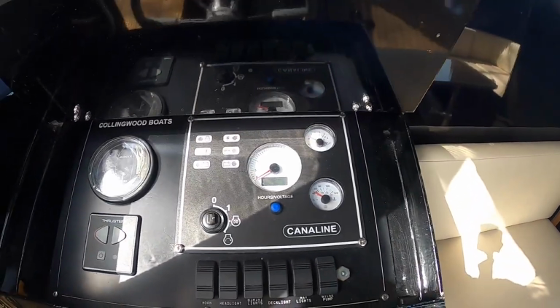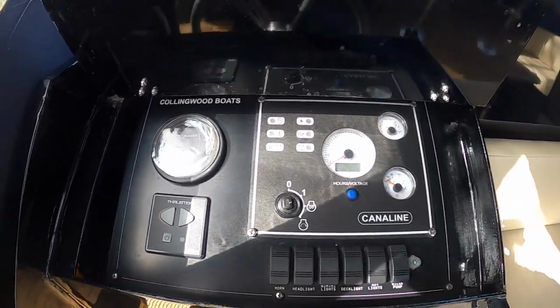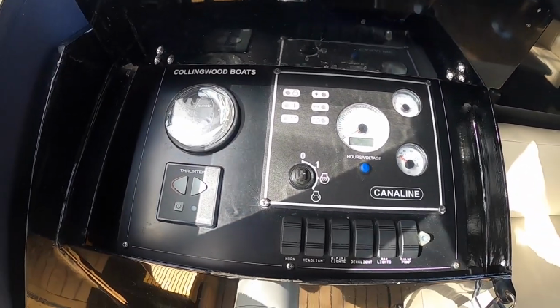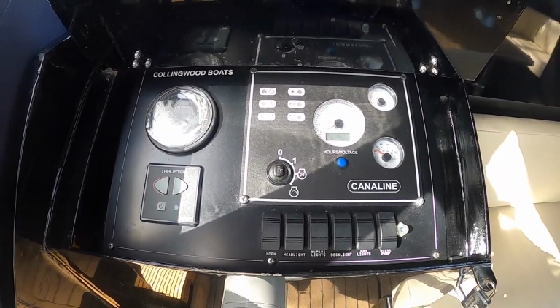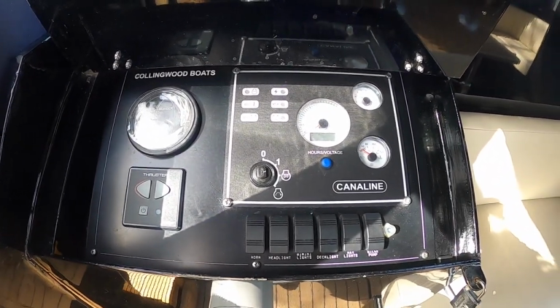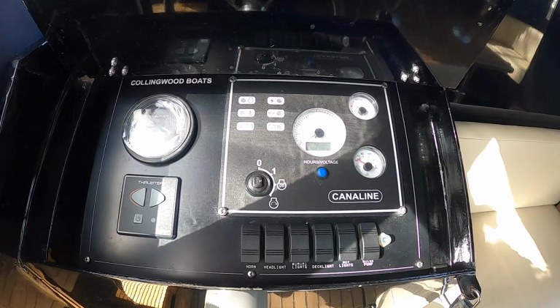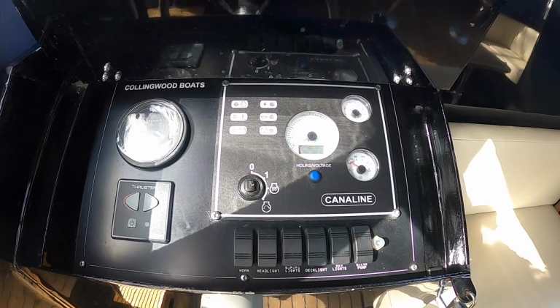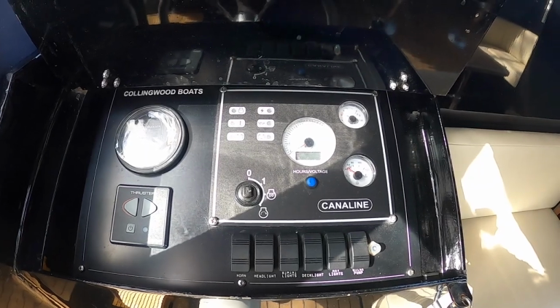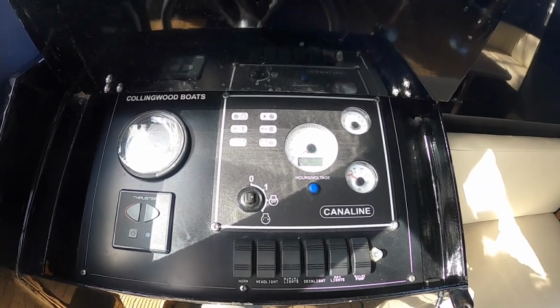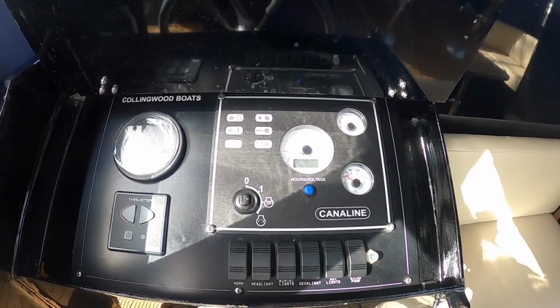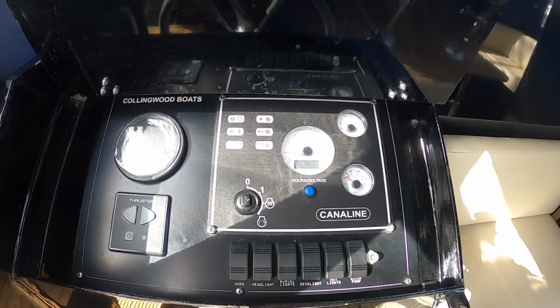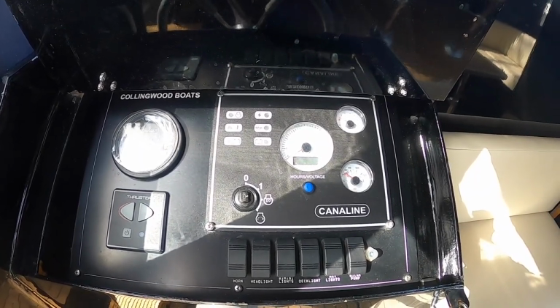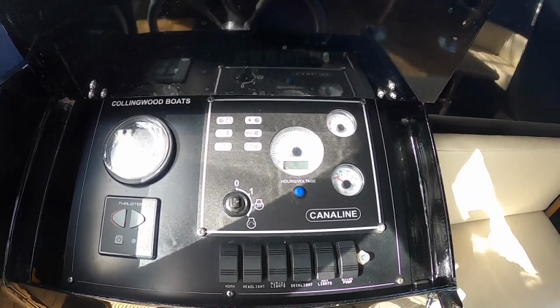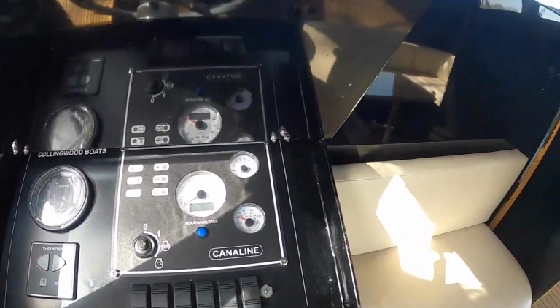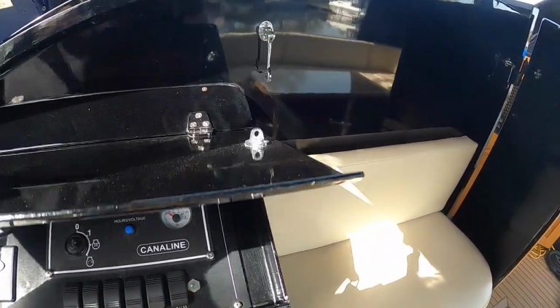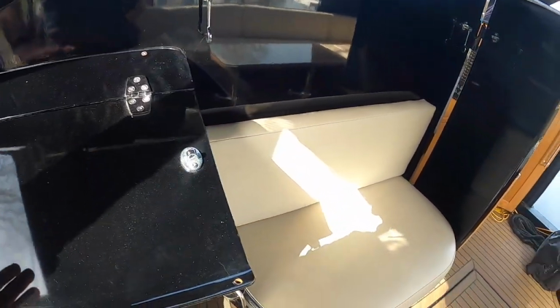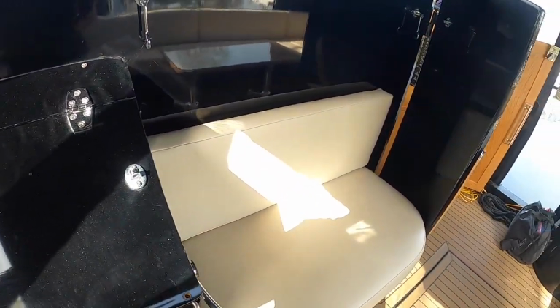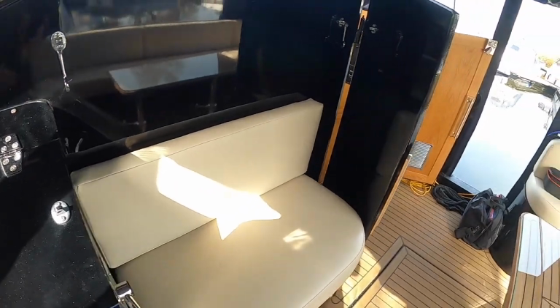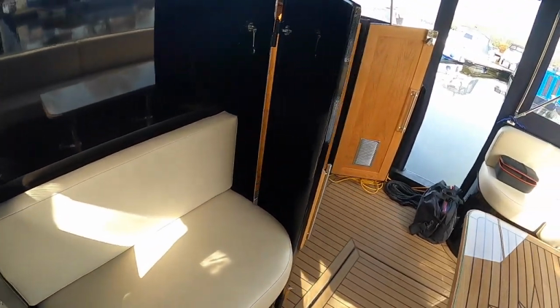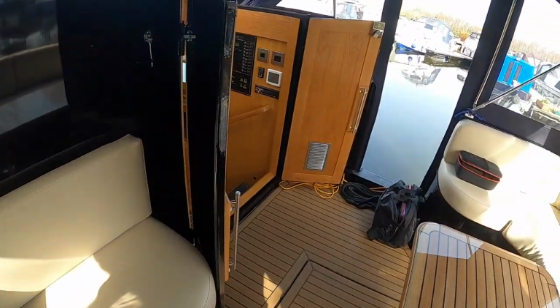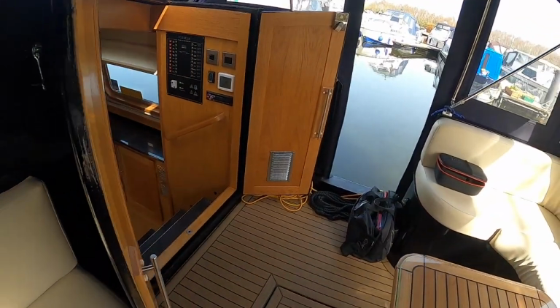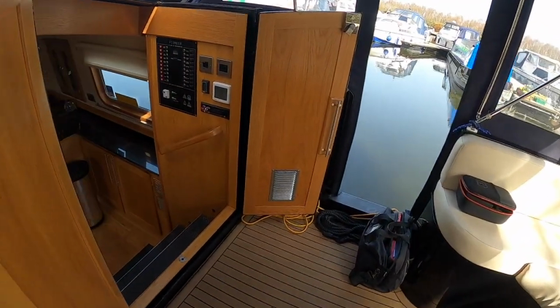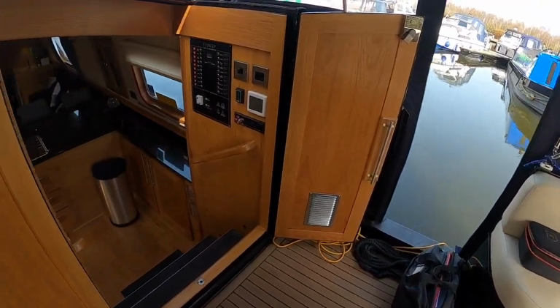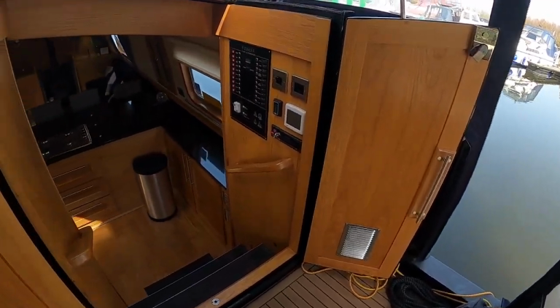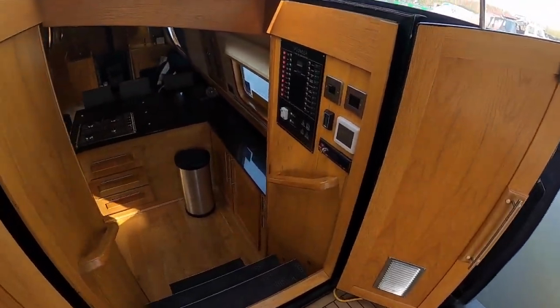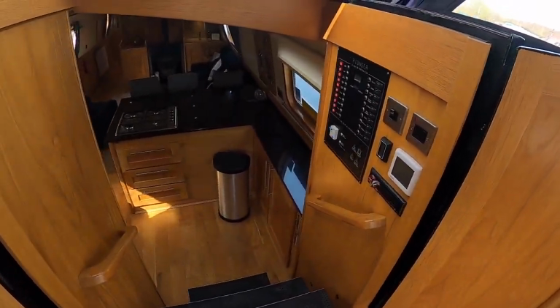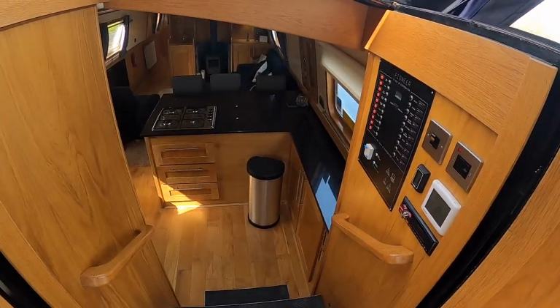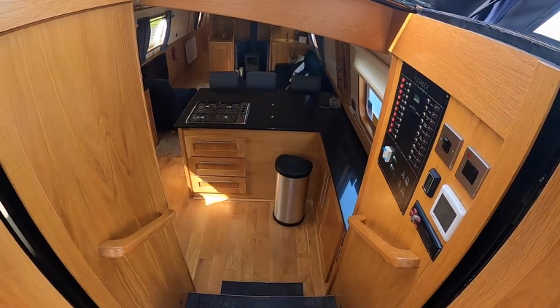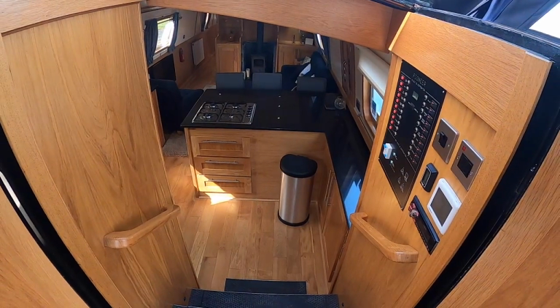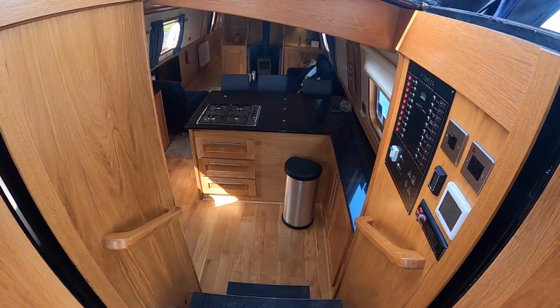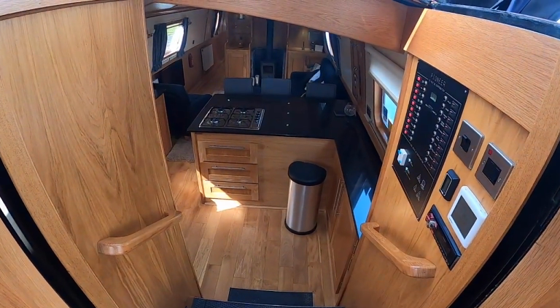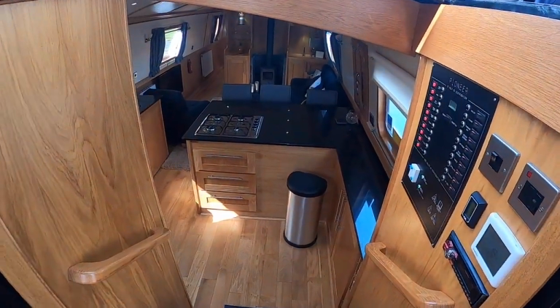The controls are there and she has just 443 hours on the clock, complete with a bow thruster. And going into the boat...